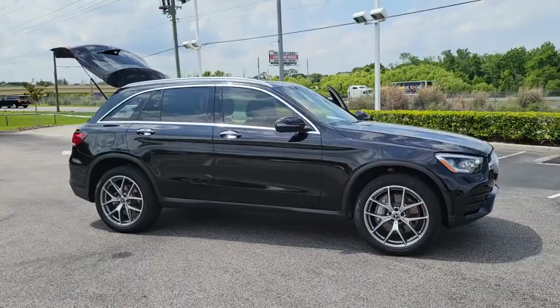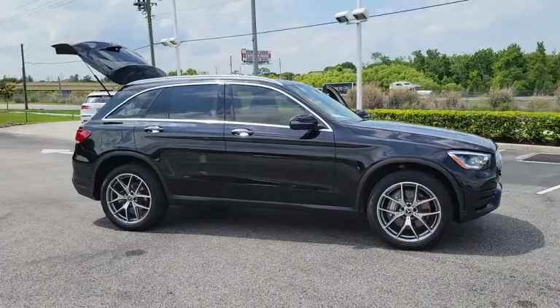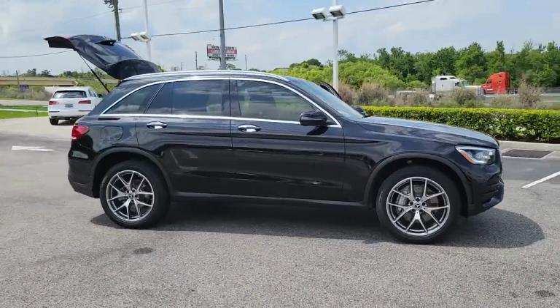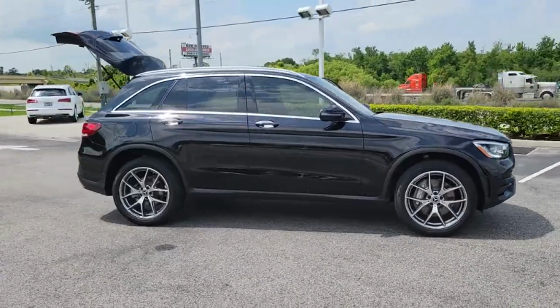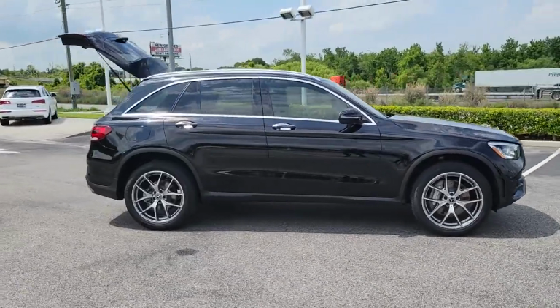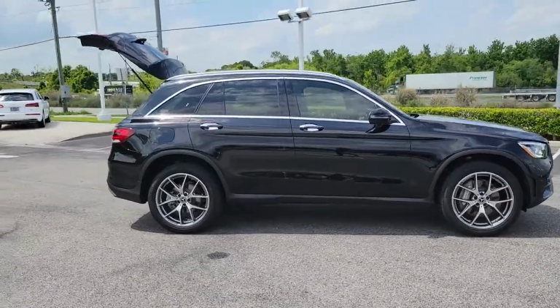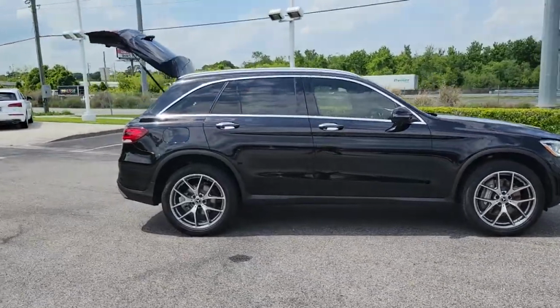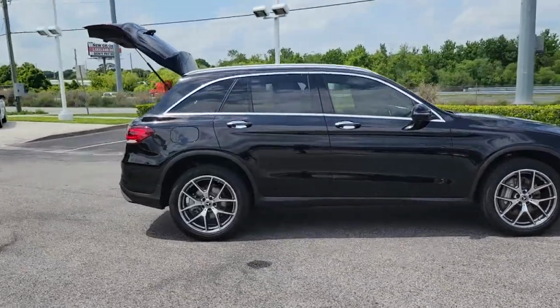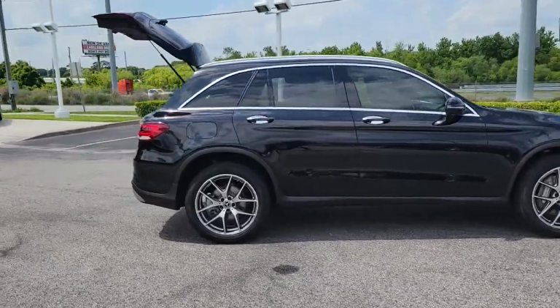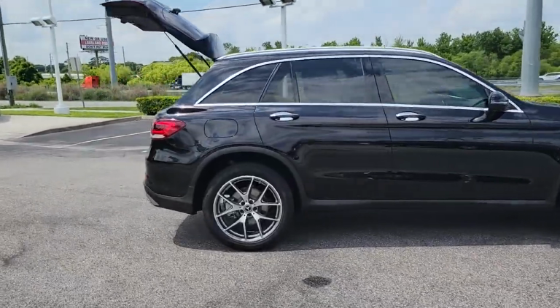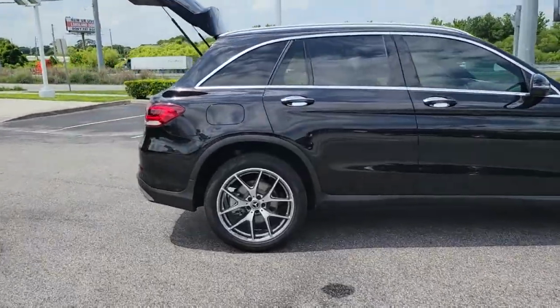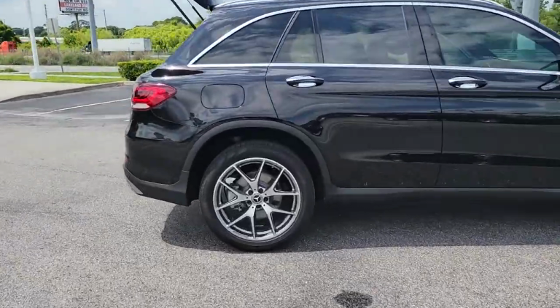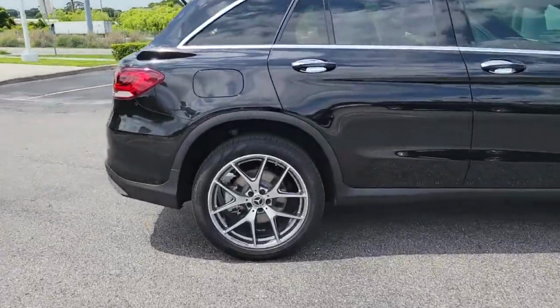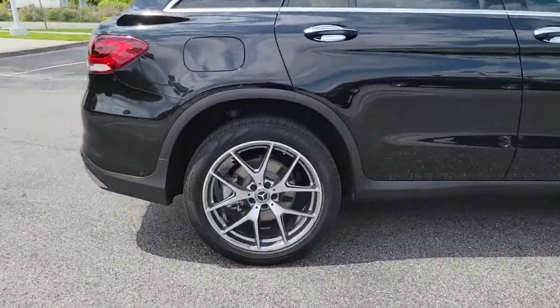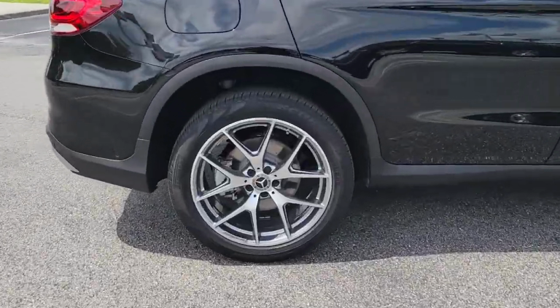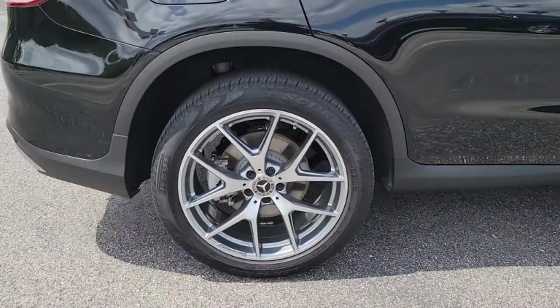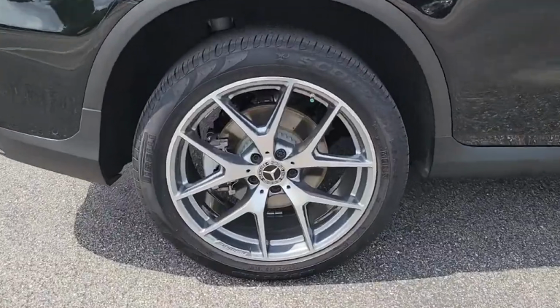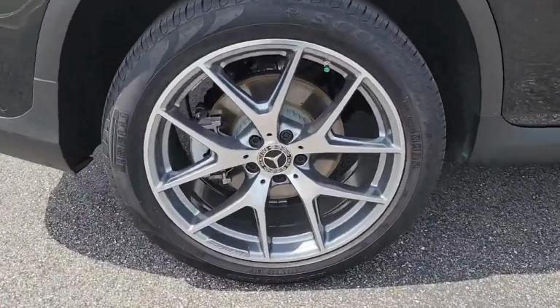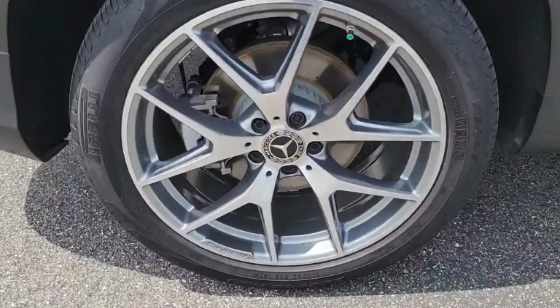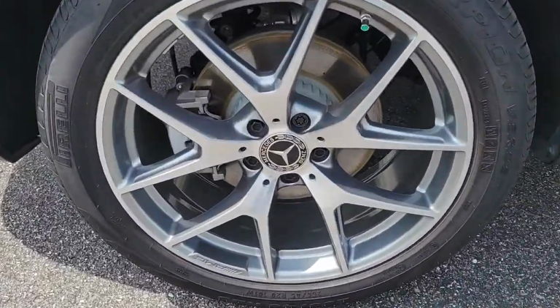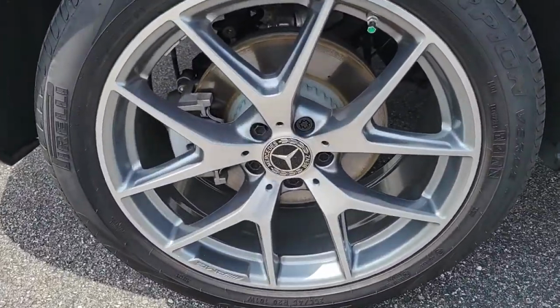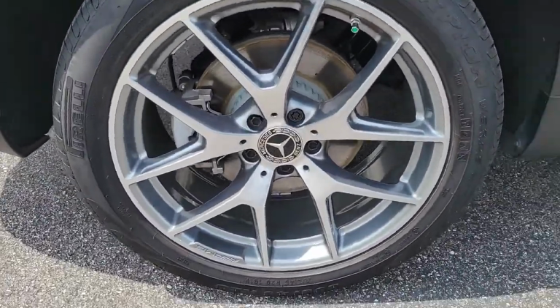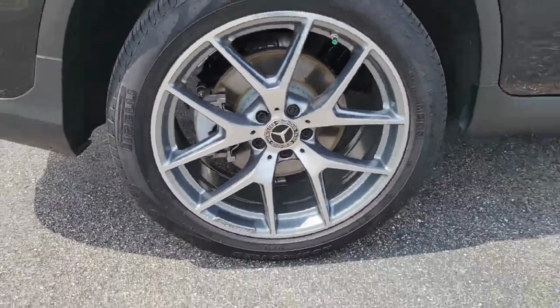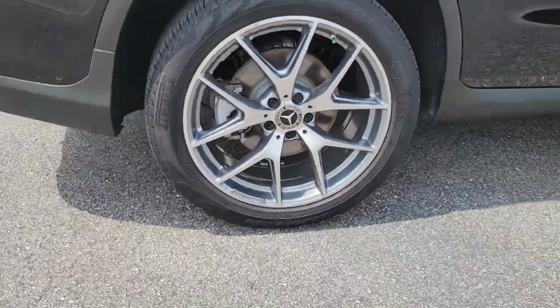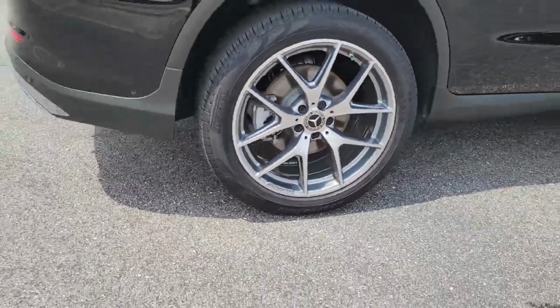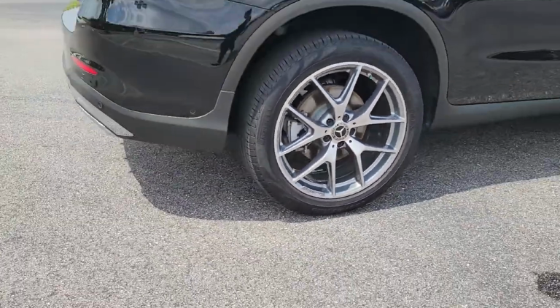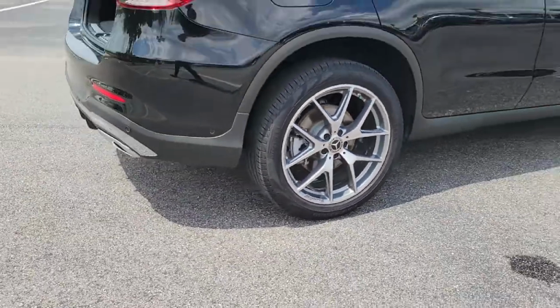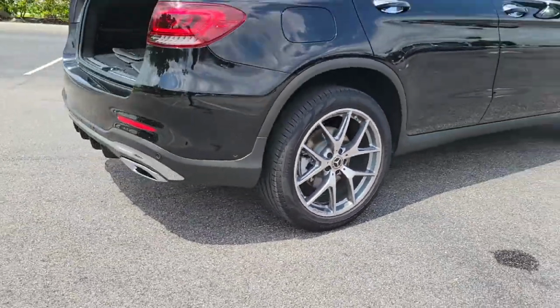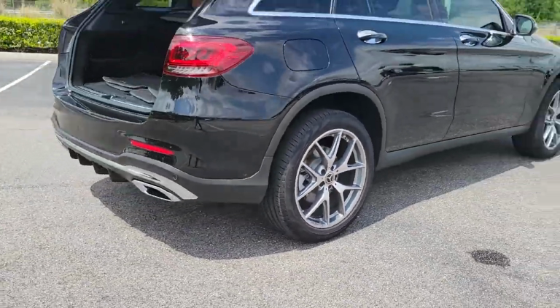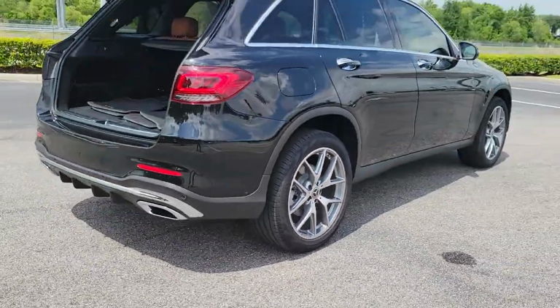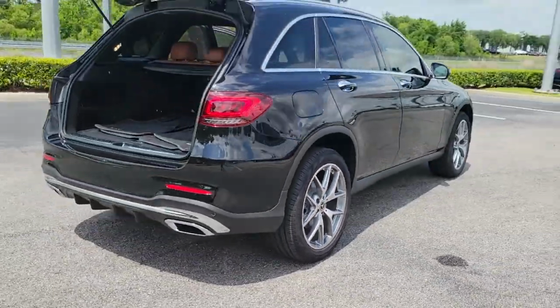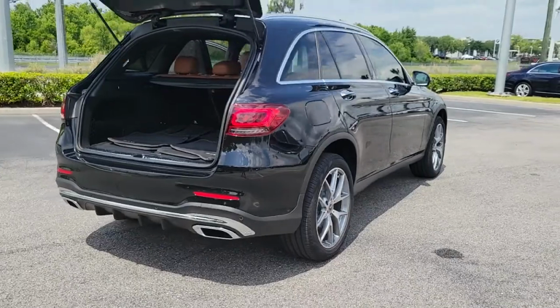This could be the car for you. The 2020 Mercedes-Benz GLC. This vehicle still has fewer than 20,000 miles on the clock, so it won't last long.